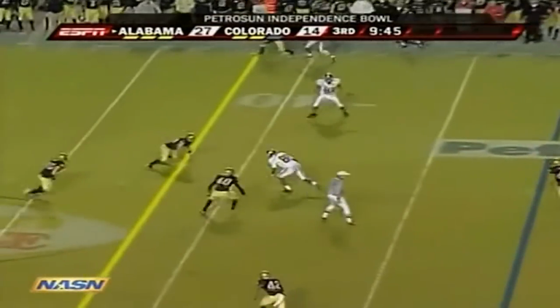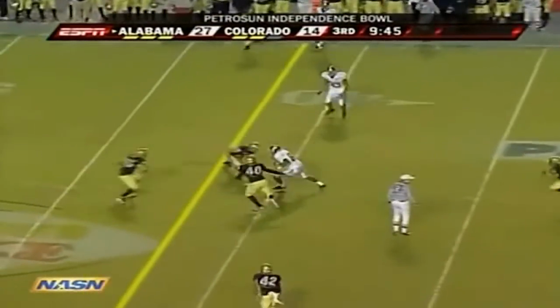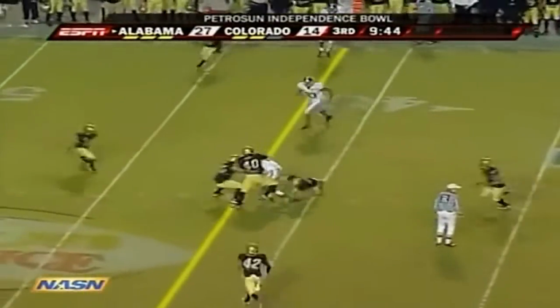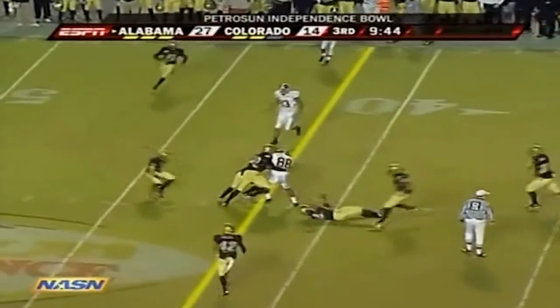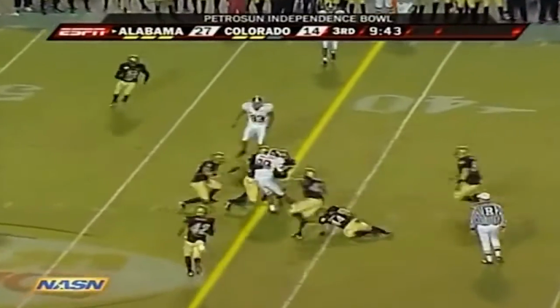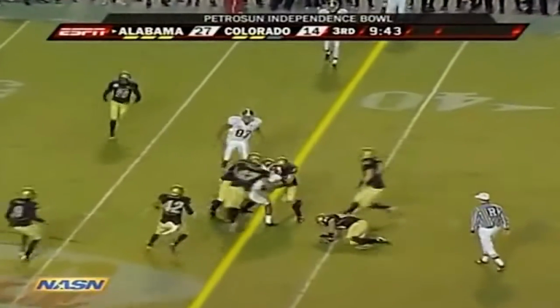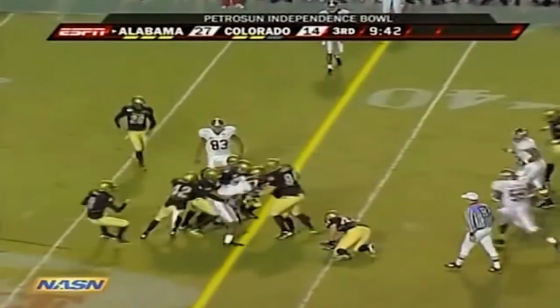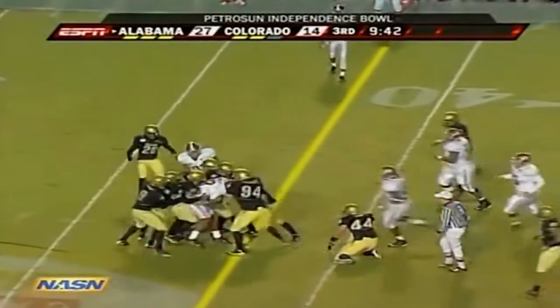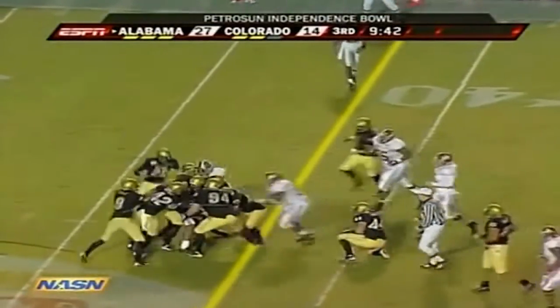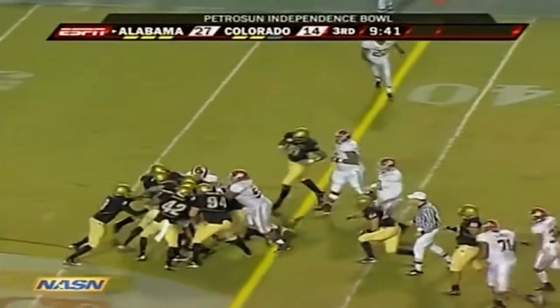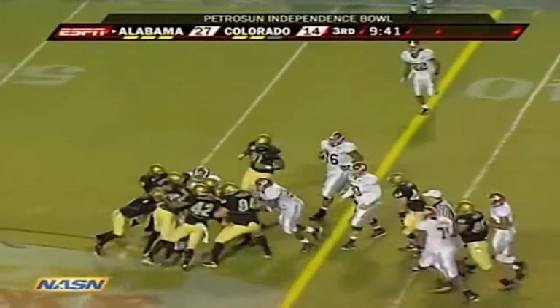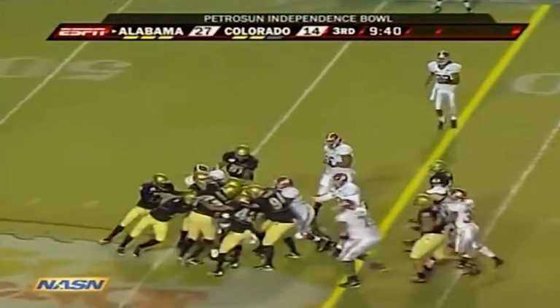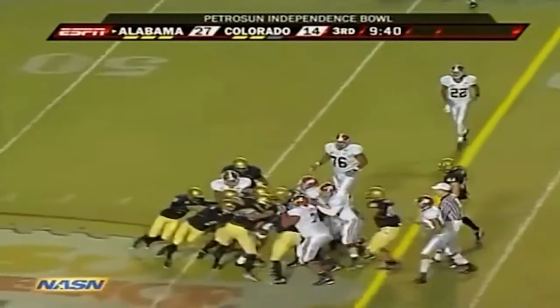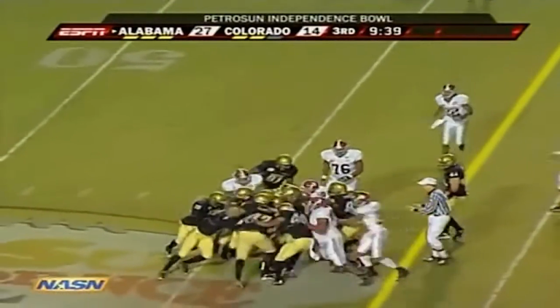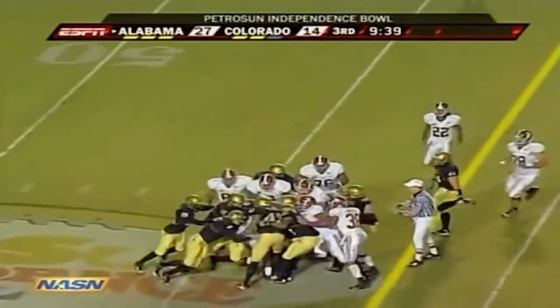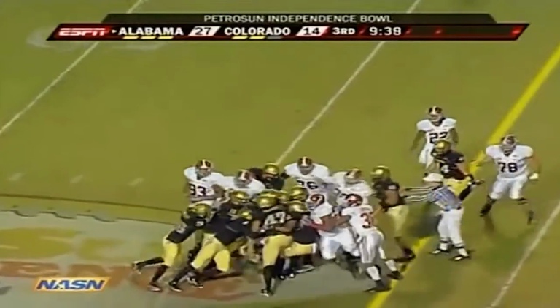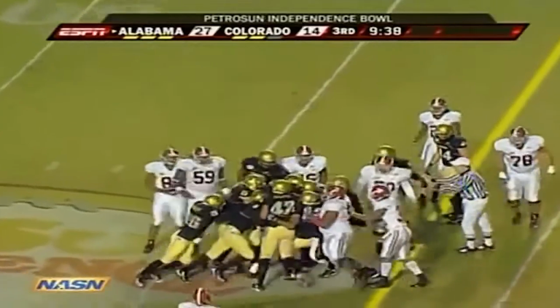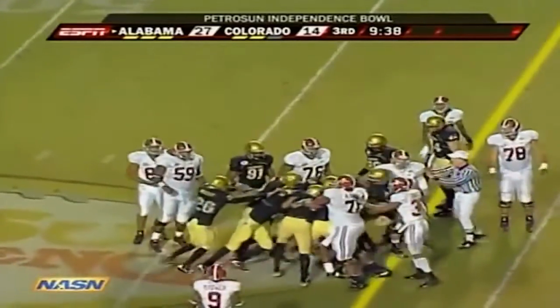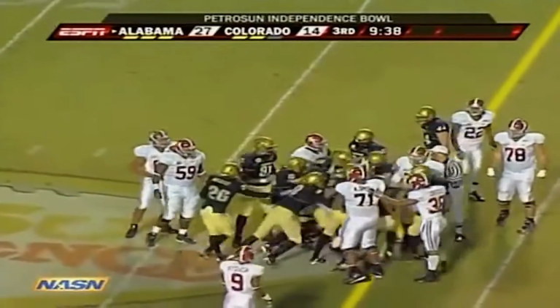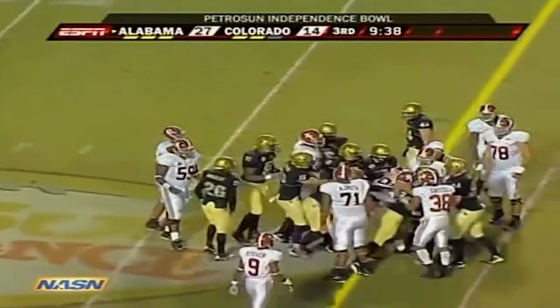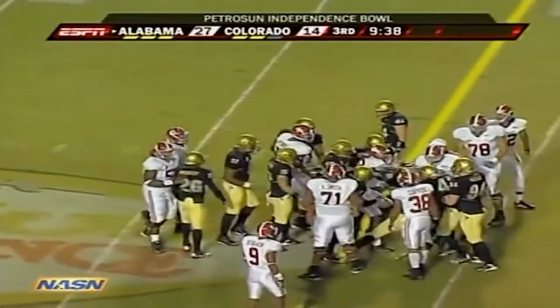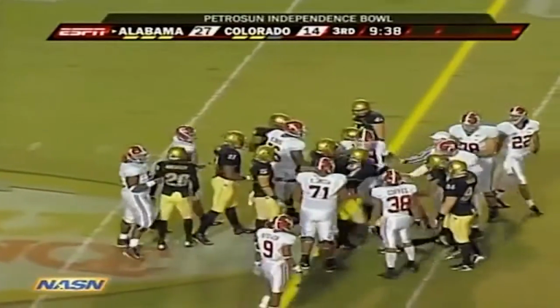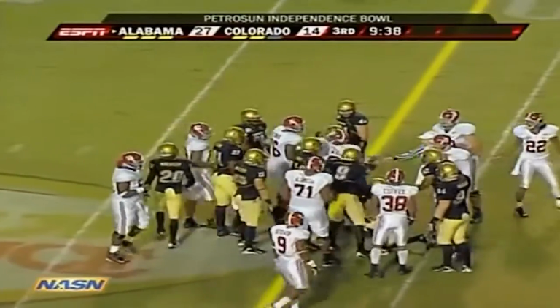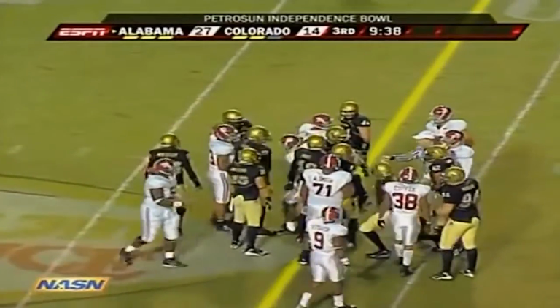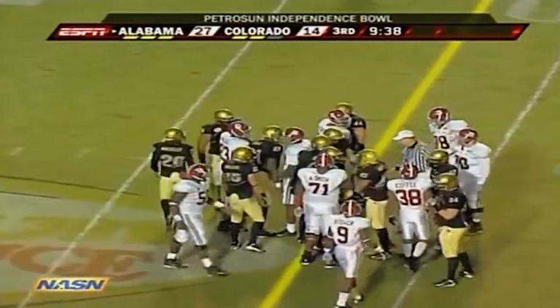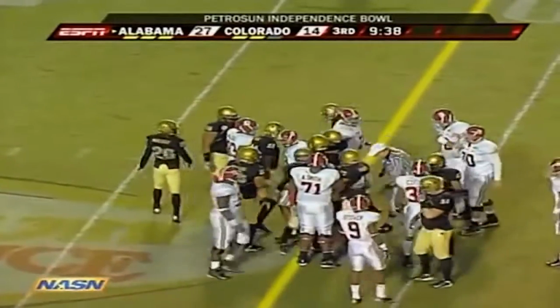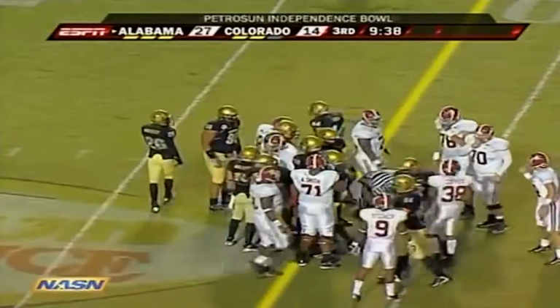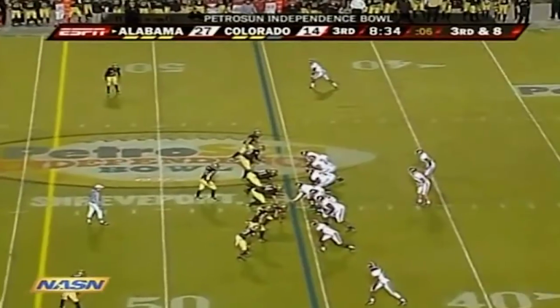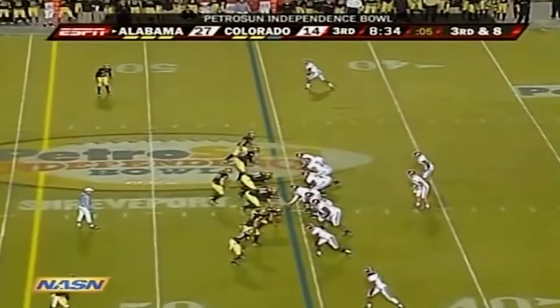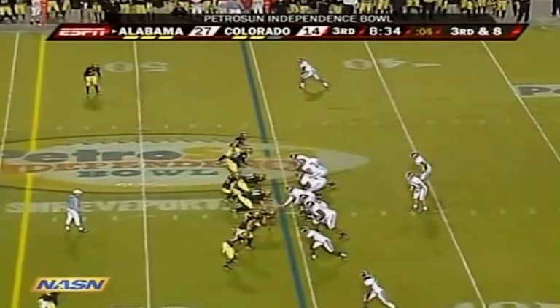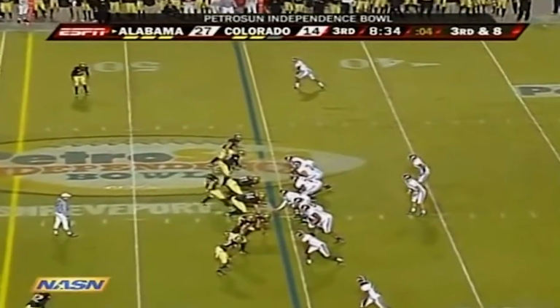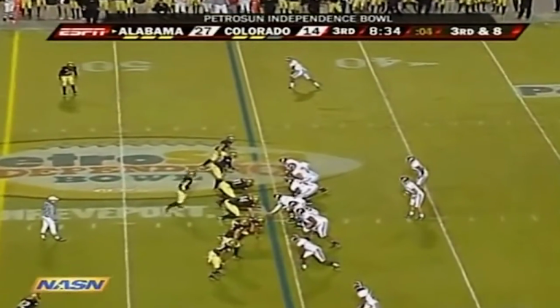Ben Coffey, alone back — pass to Nick Walker, and Walker has the first down, still on his feet with about six guys mauling him. It's third and eight for Alabama.